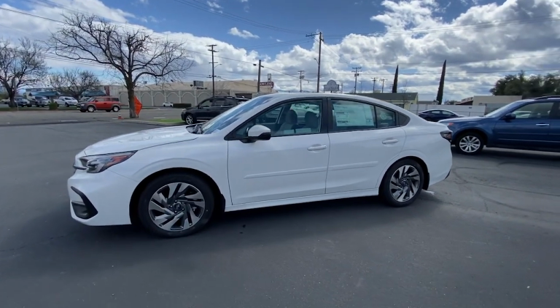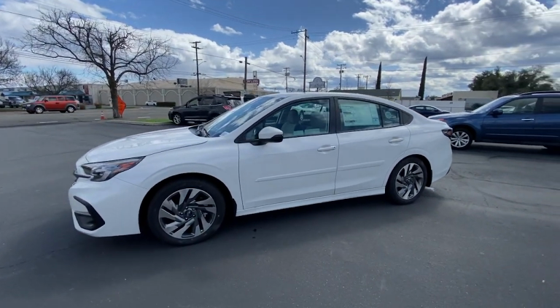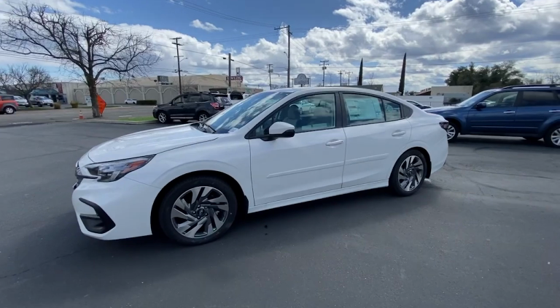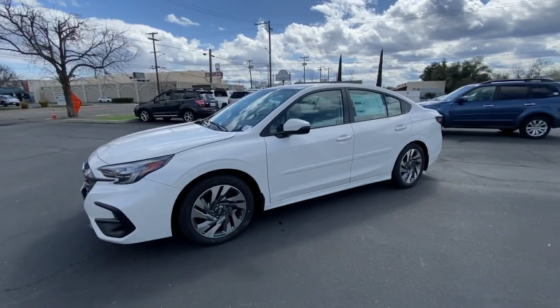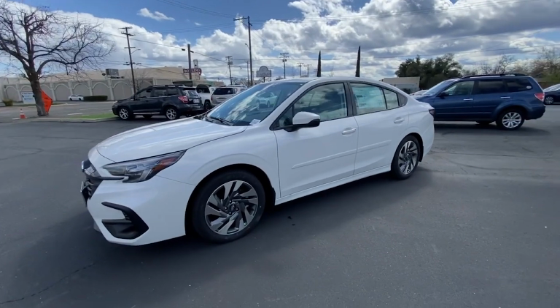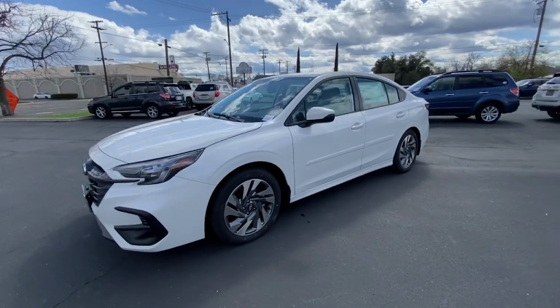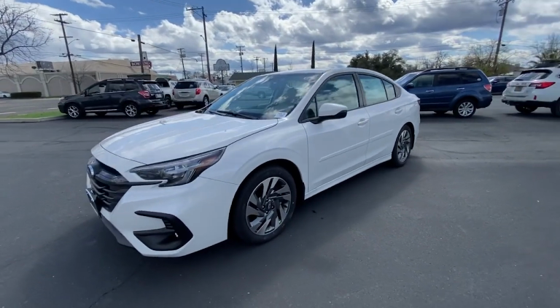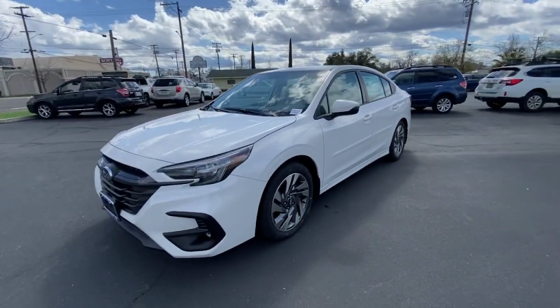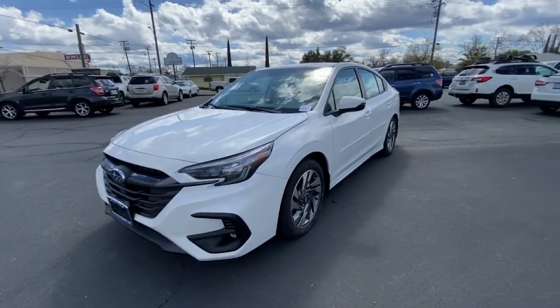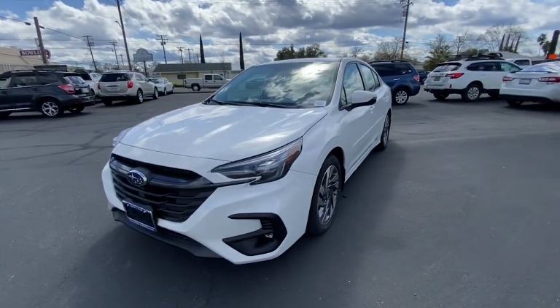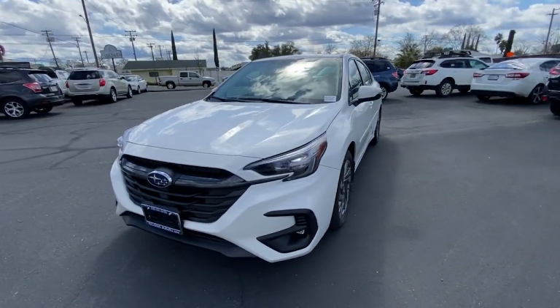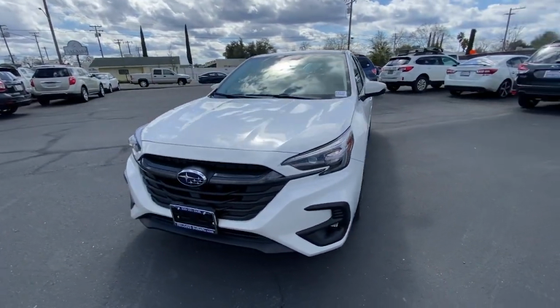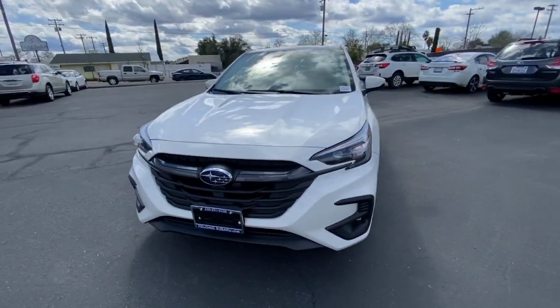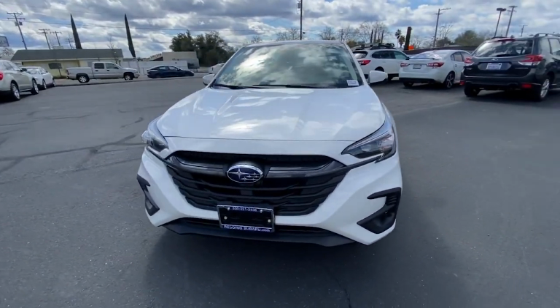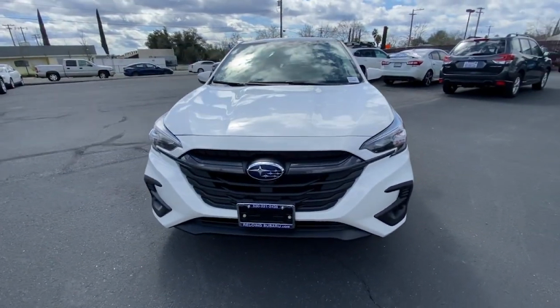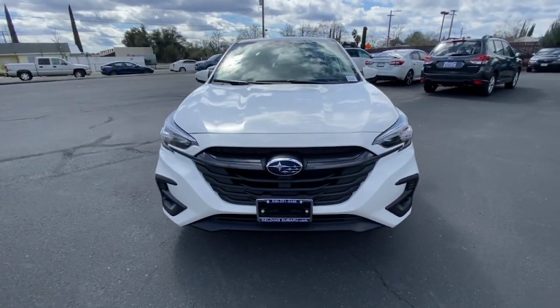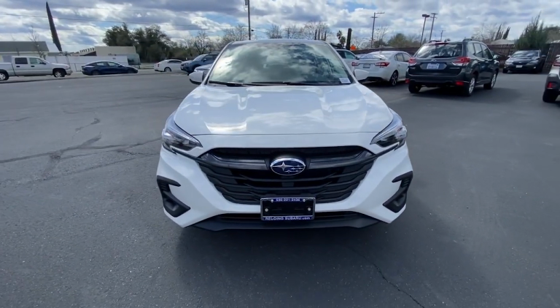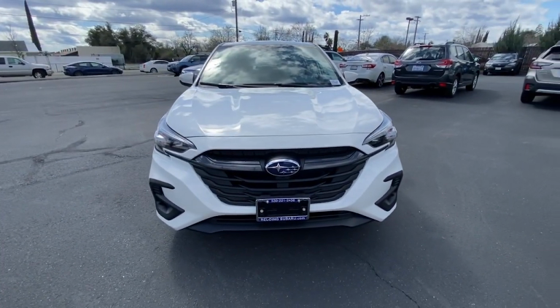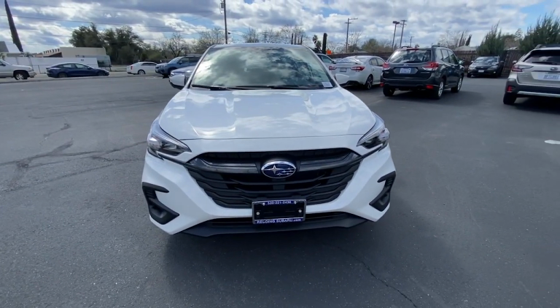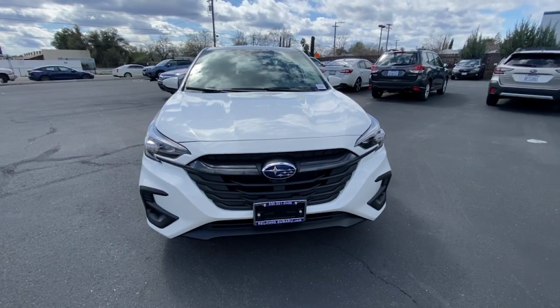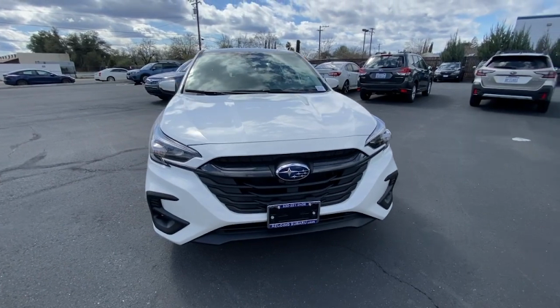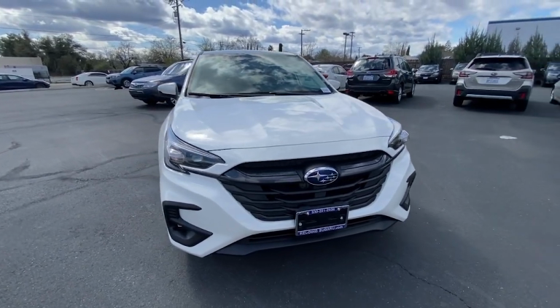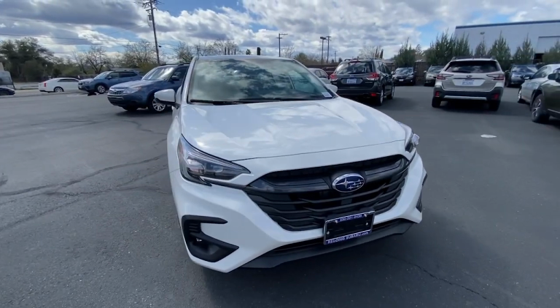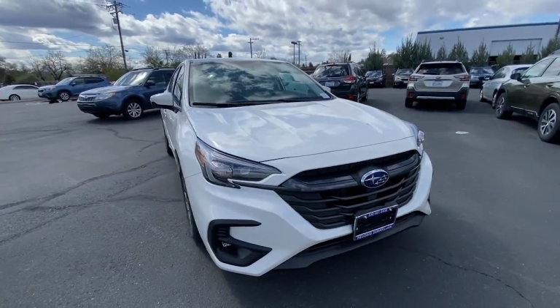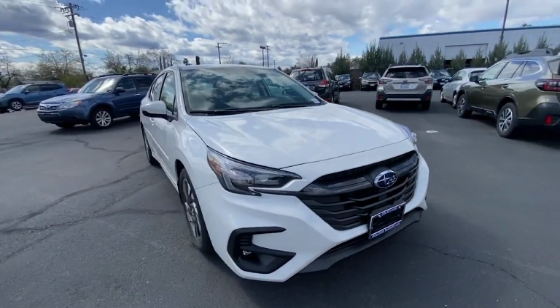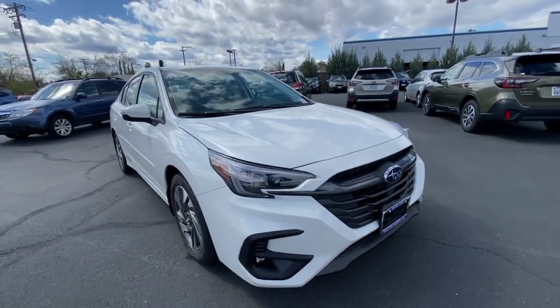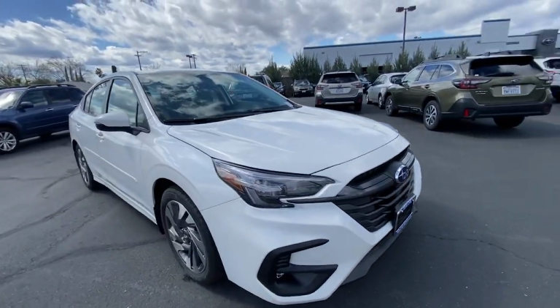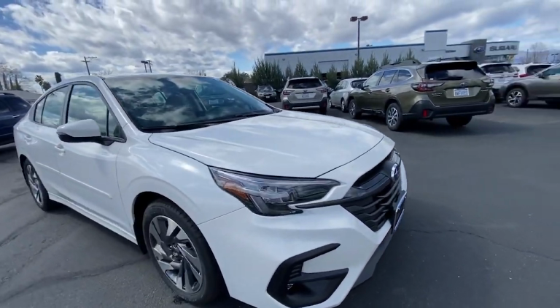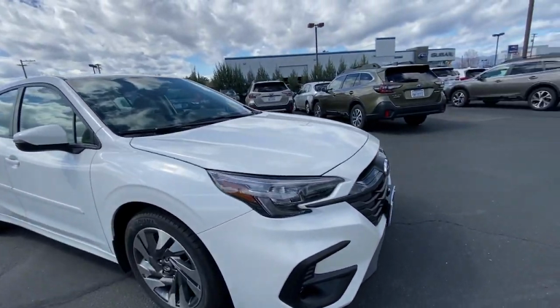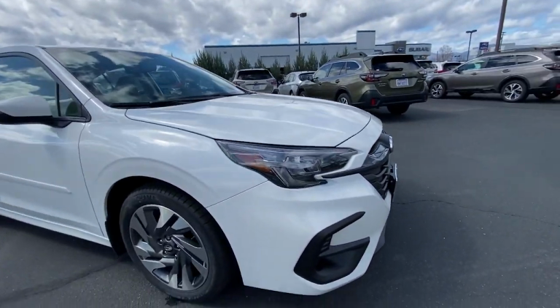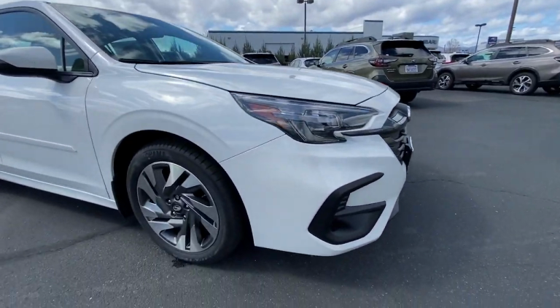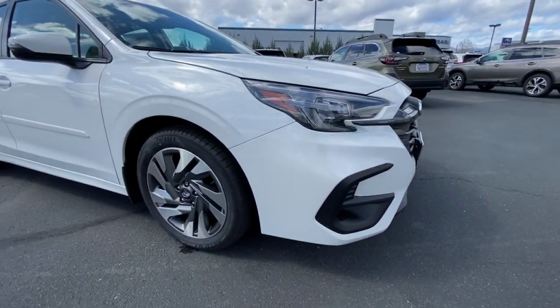Feel calm, comfortable, and confident in this well-built Legacy. Treat yourself to a test drive today. Our staff will toss you the keys and give you an outstanding customer experience.